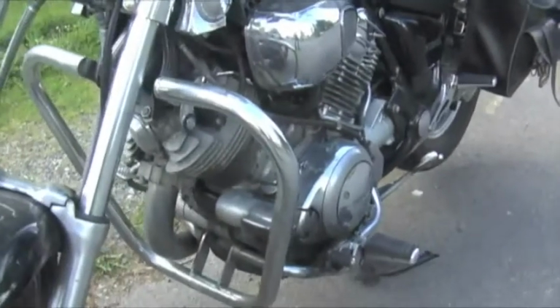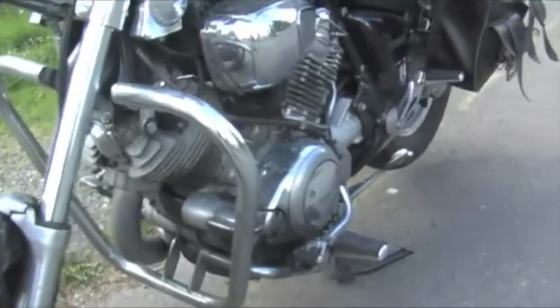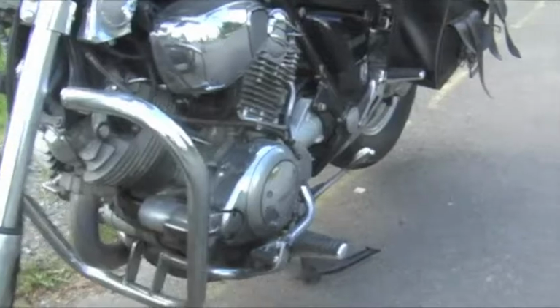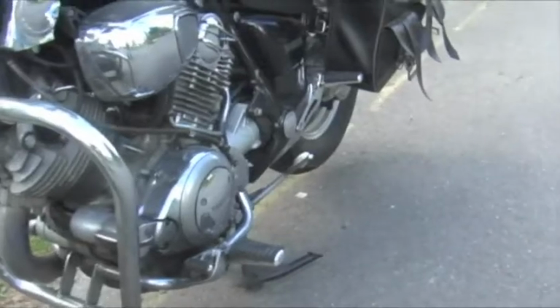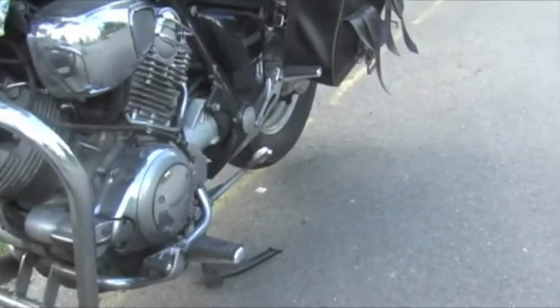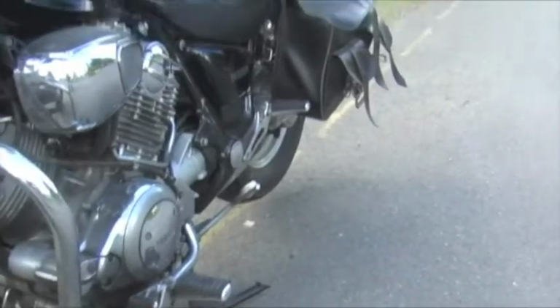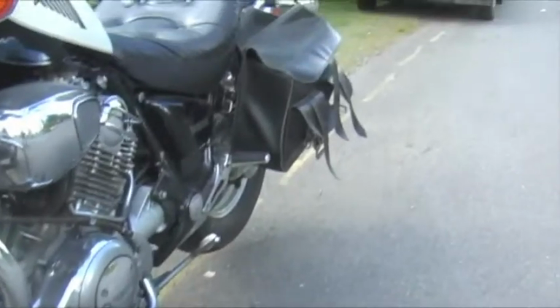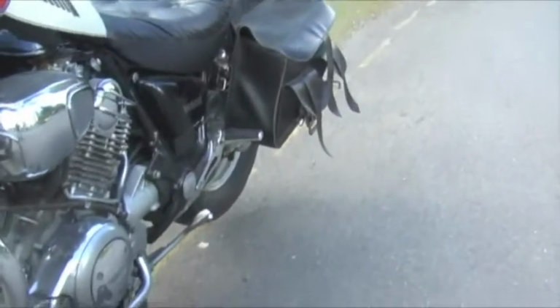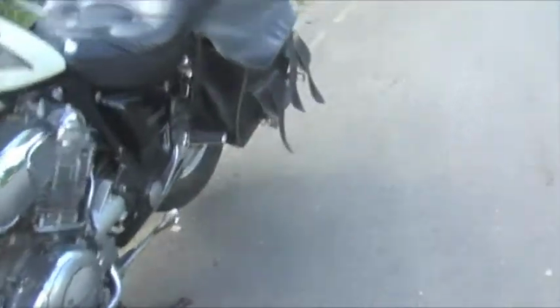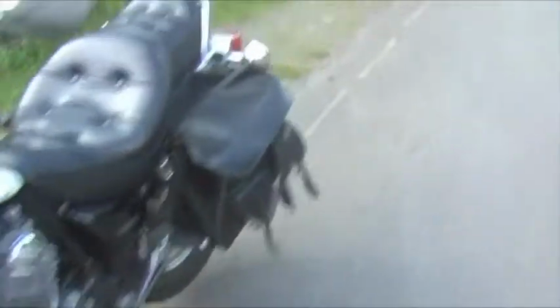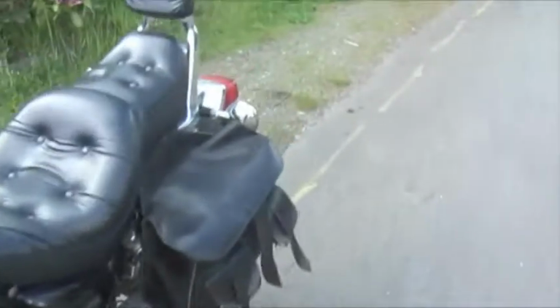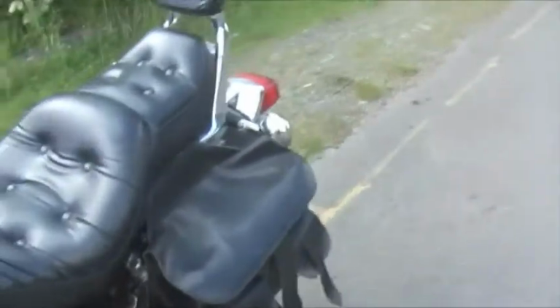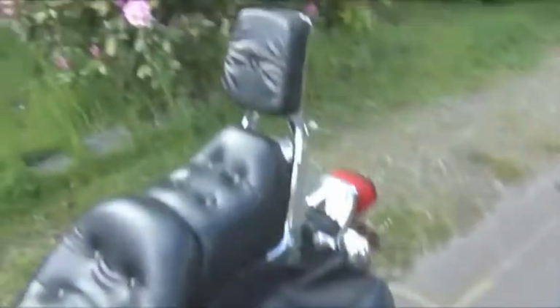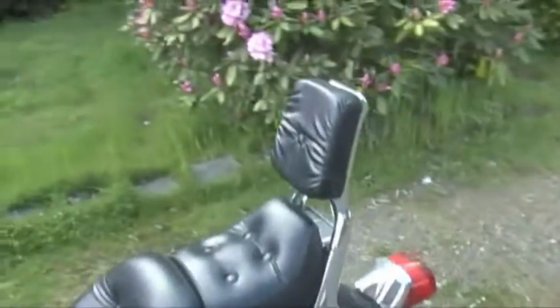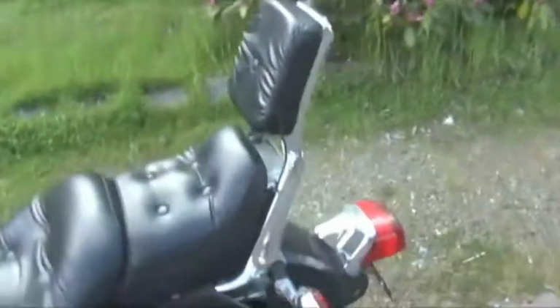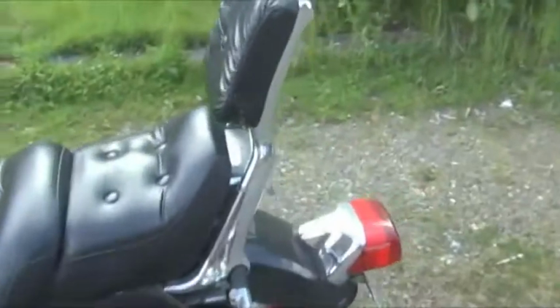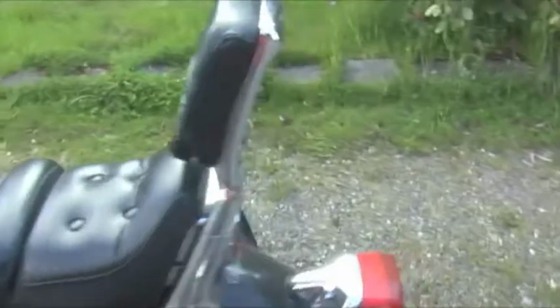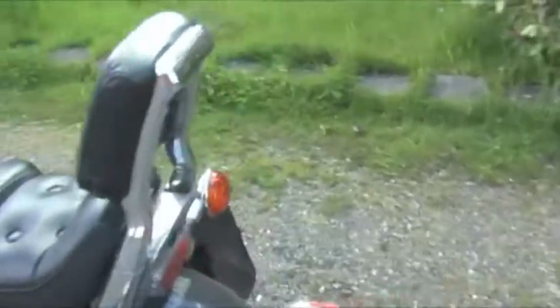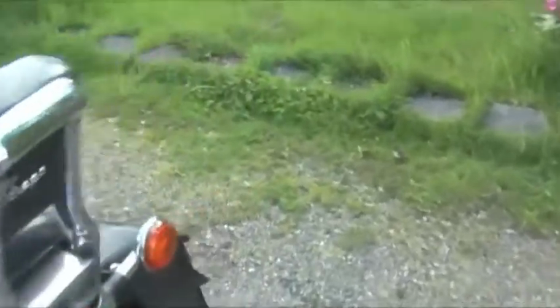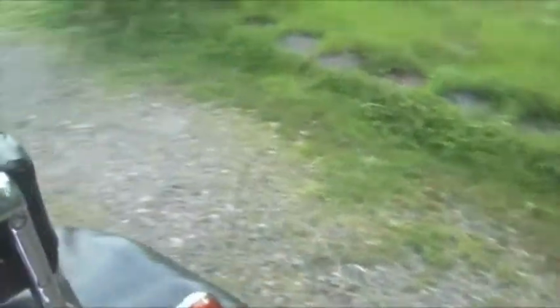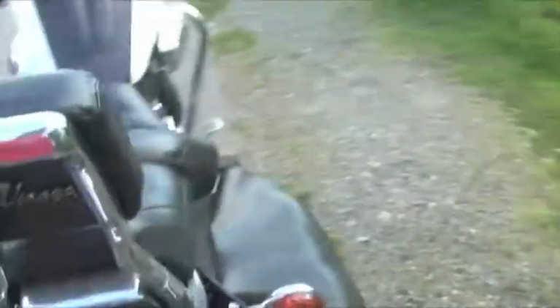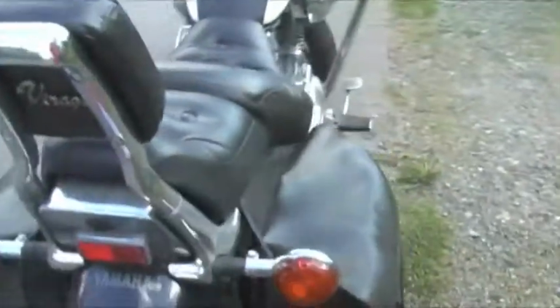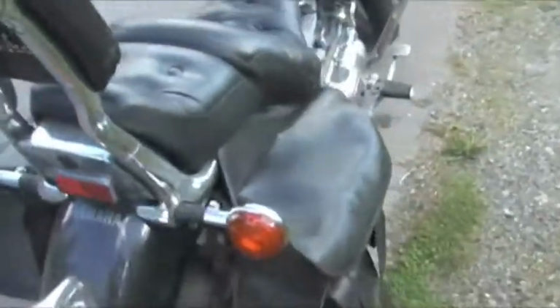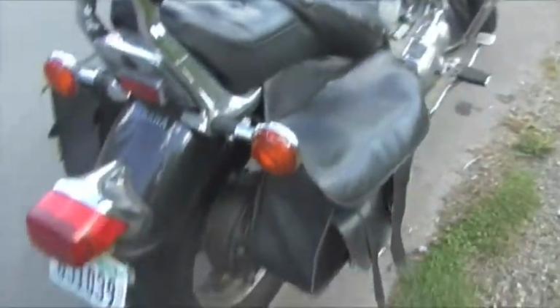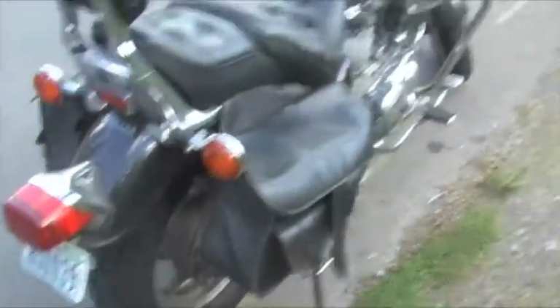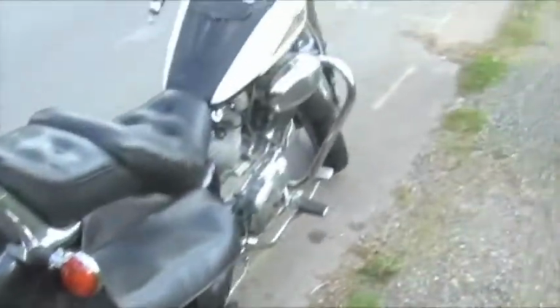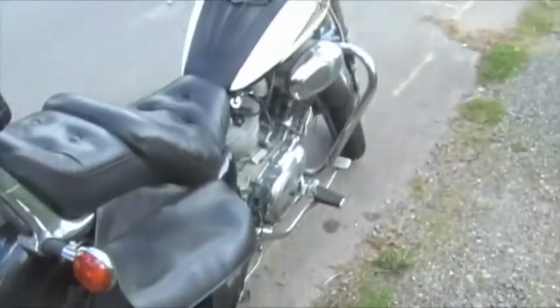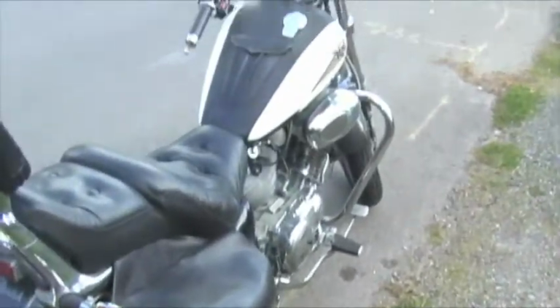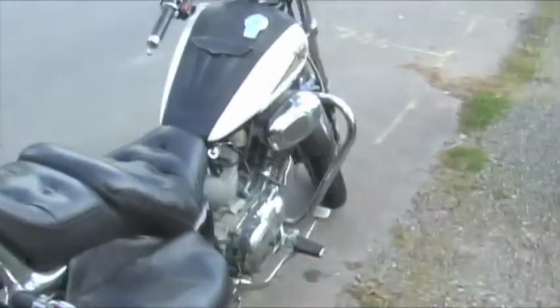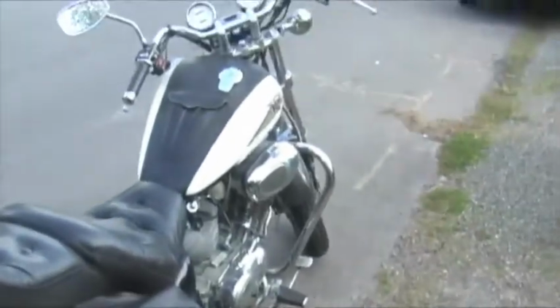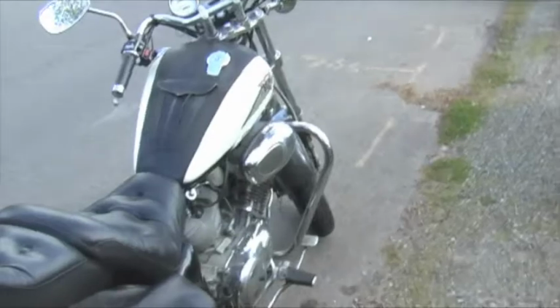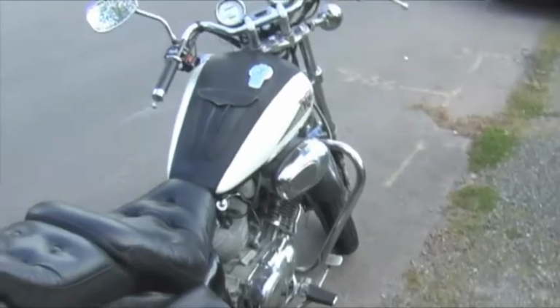As you can see, it still looks pretty shiny. It's got saddlebags, a sissy bar, and I'll go ahead and show you that the lights all work.